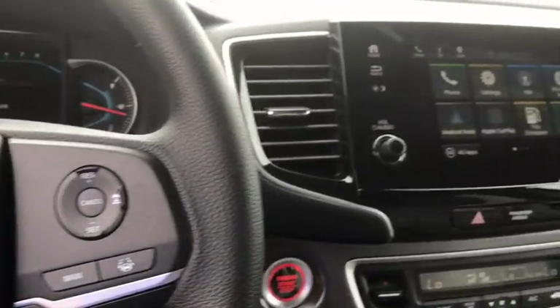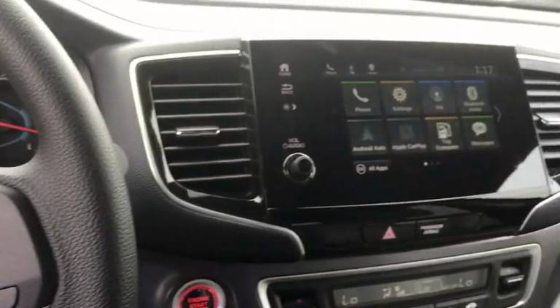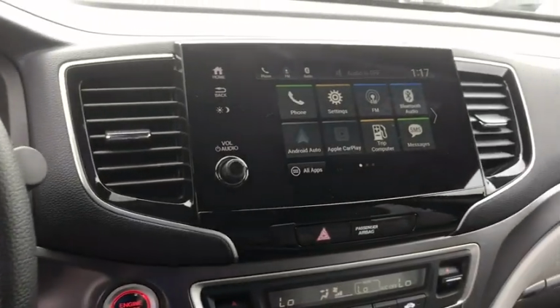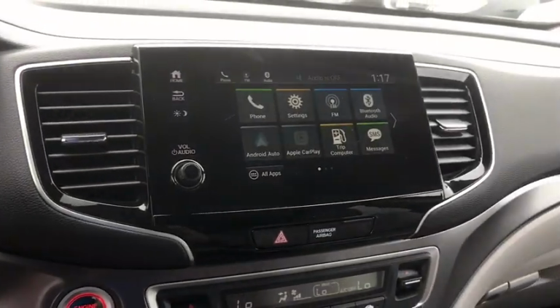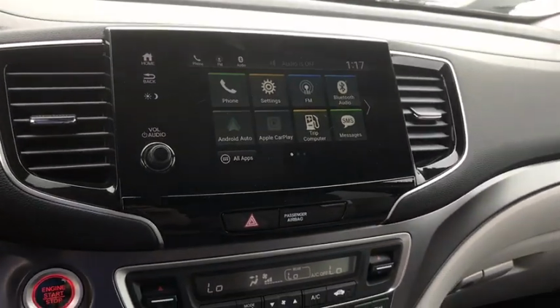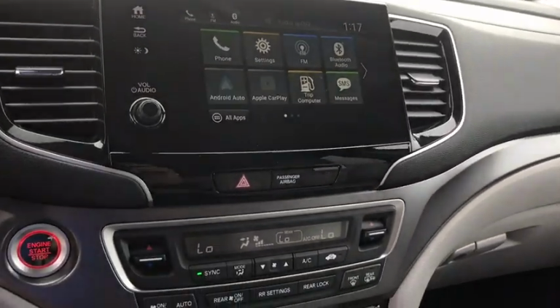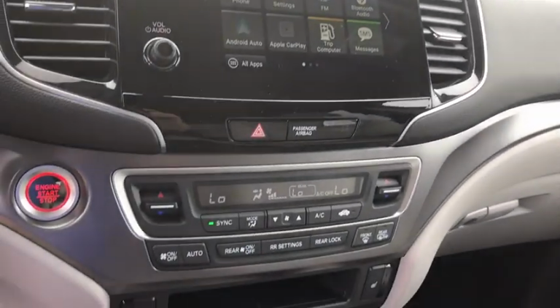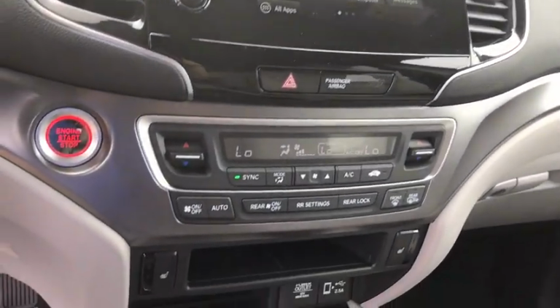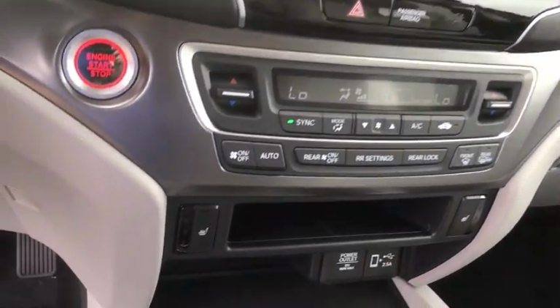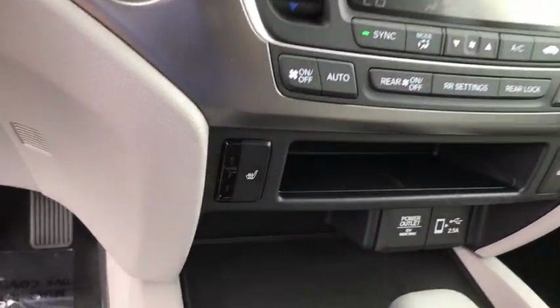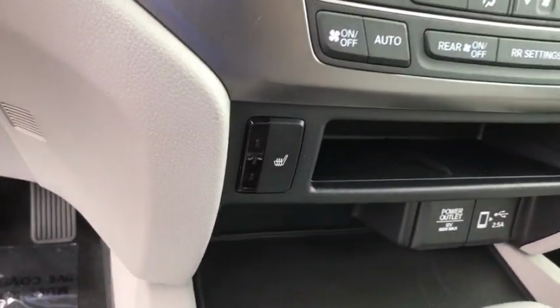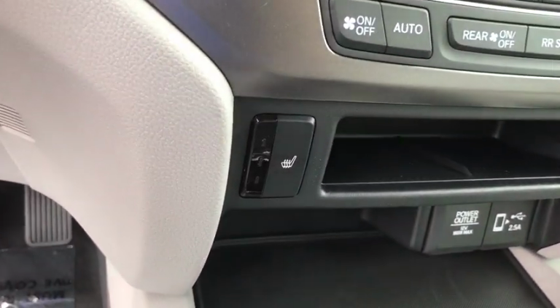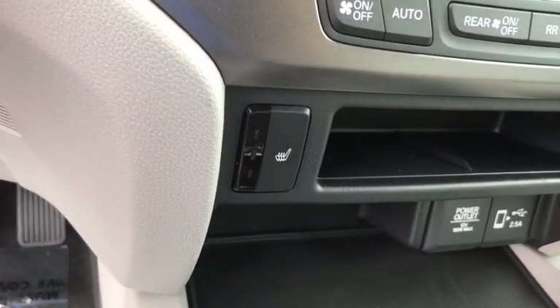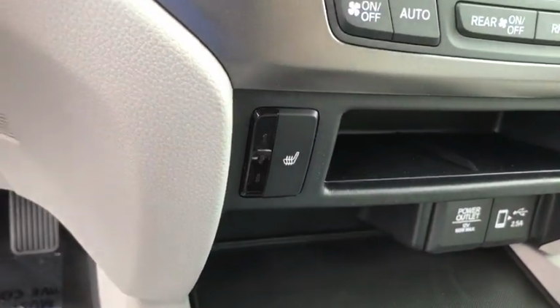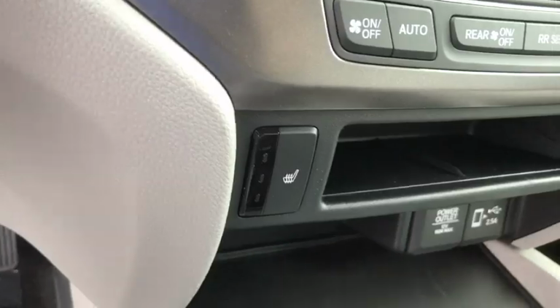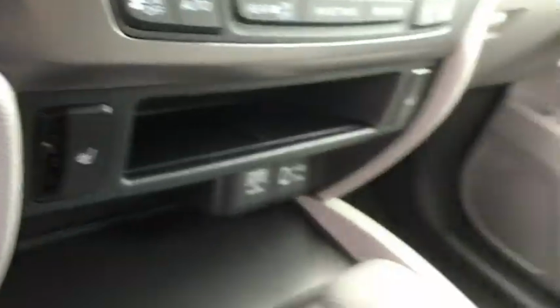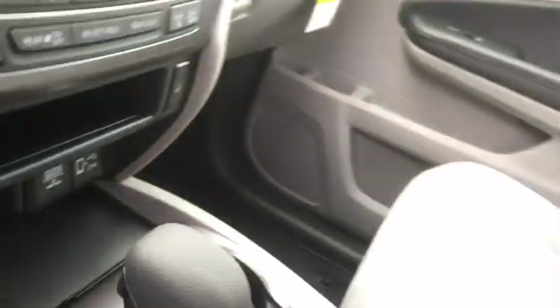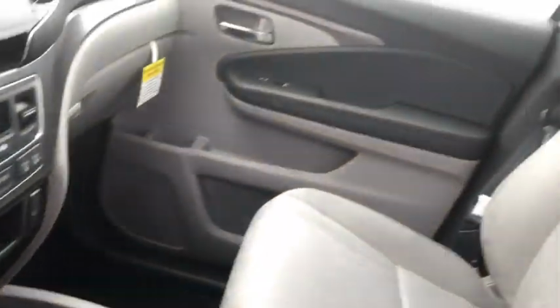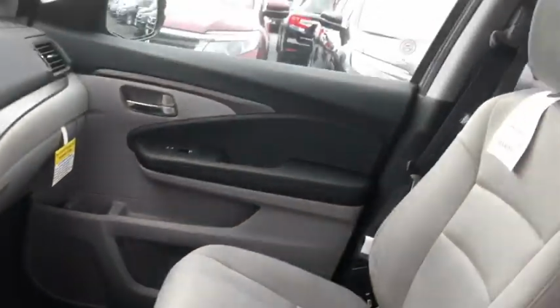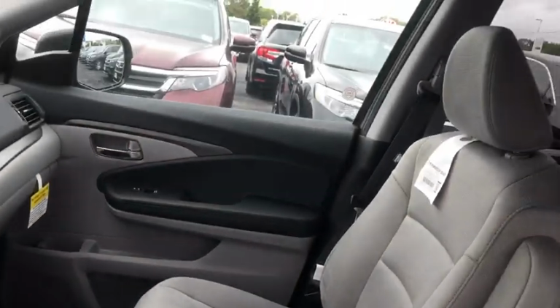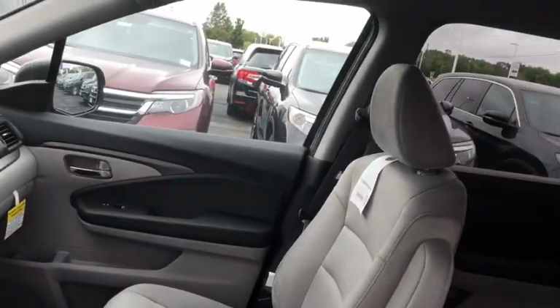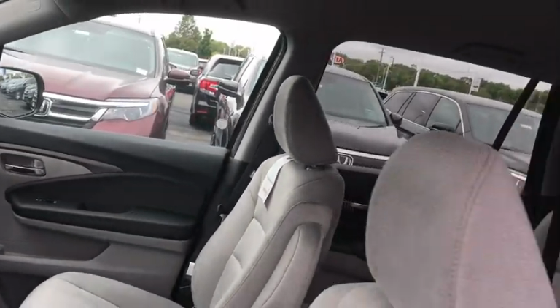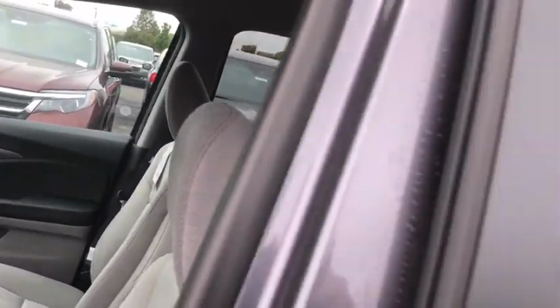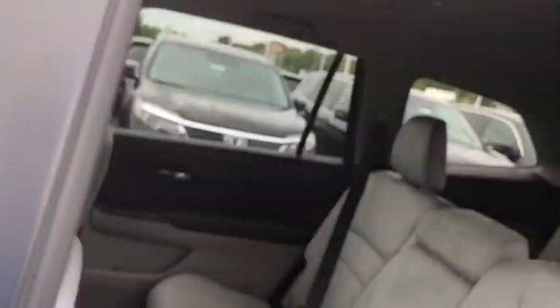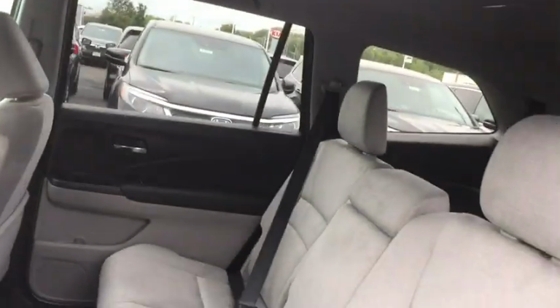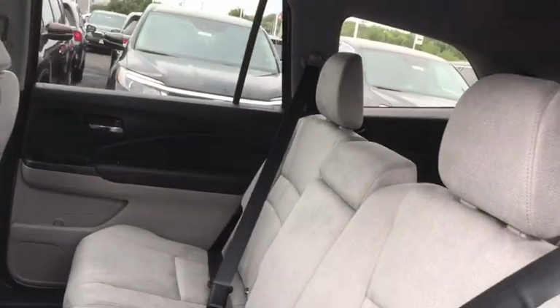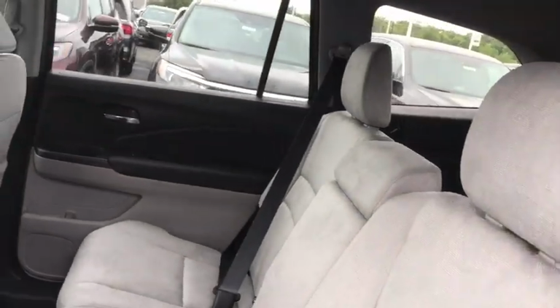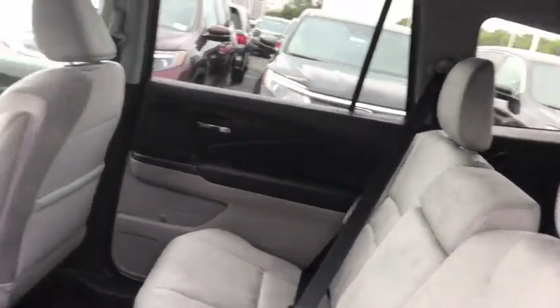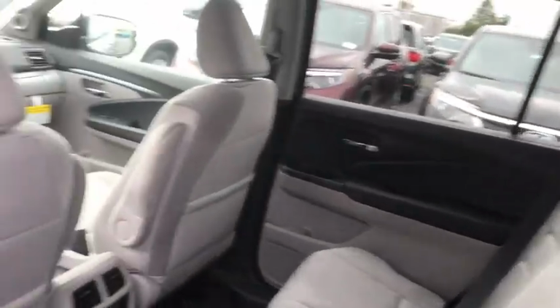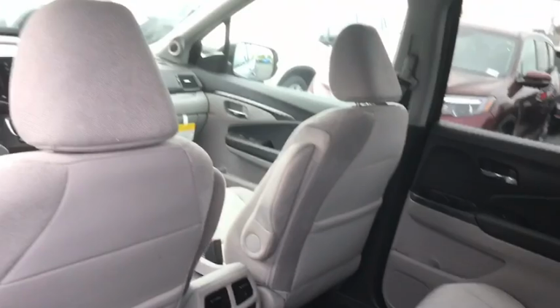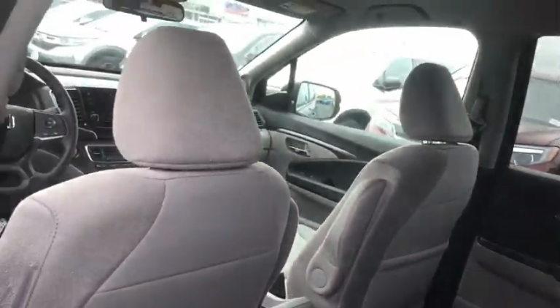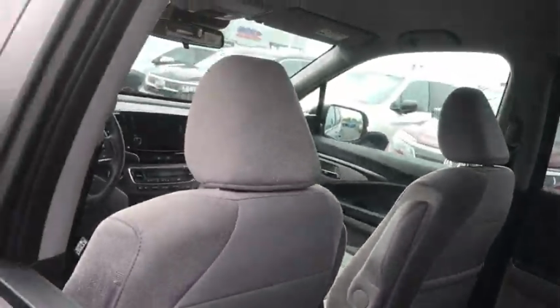Bluetooth, Adjustable Steering Wheel, Power Steering, Floor Mat, Keyless Start, Aluminum Wheels, Four-Wheel Disc Brakes, Cruise Control, AM FM Stereo Radio, Rear Defrost.